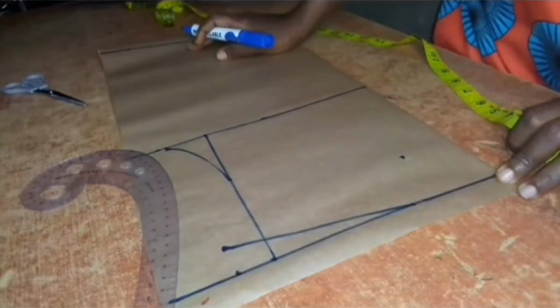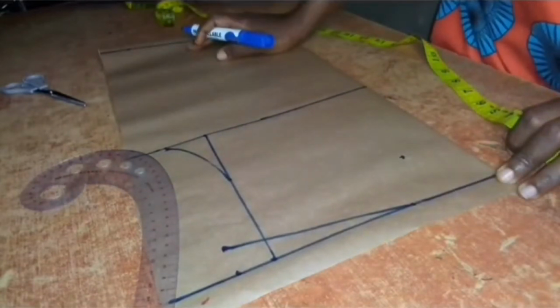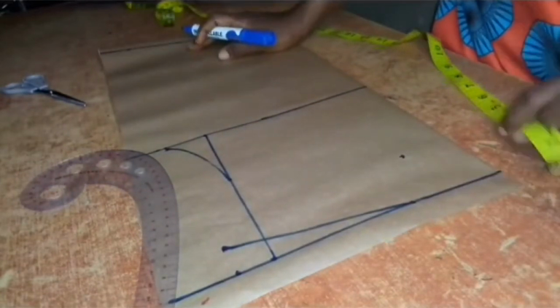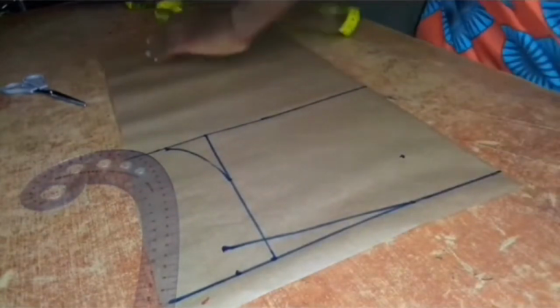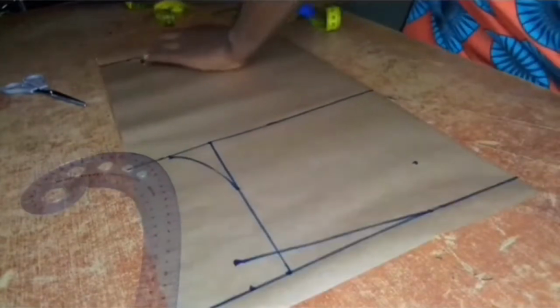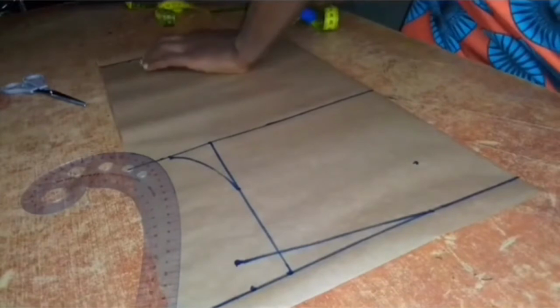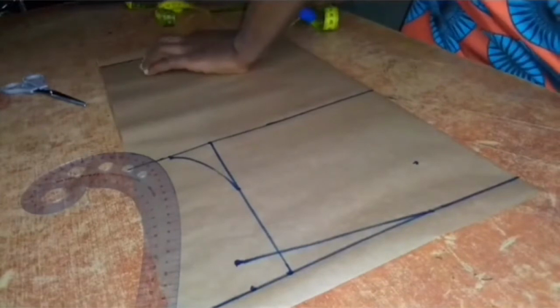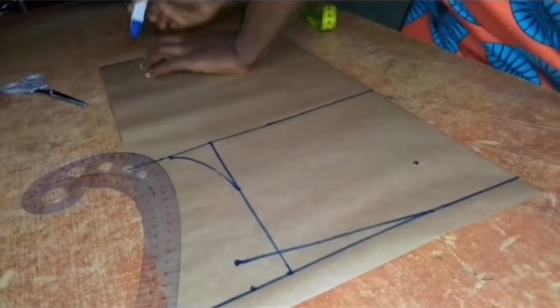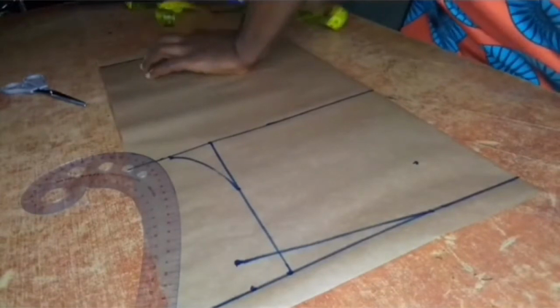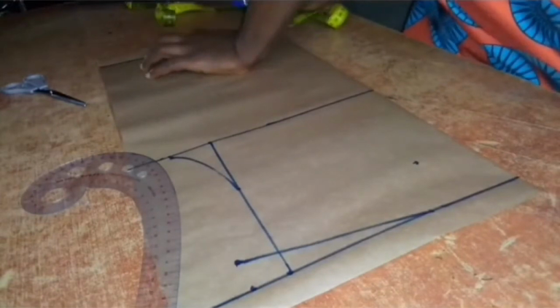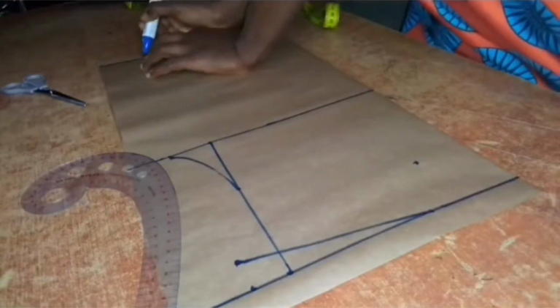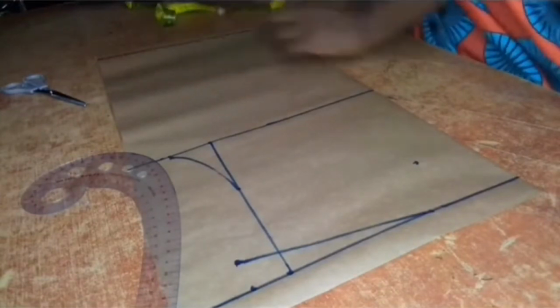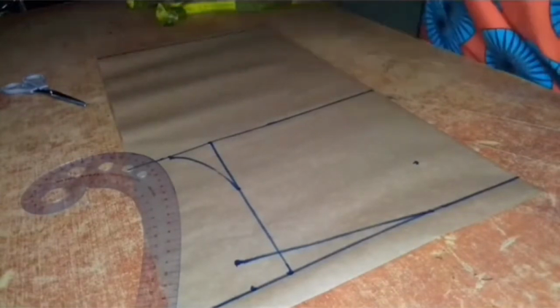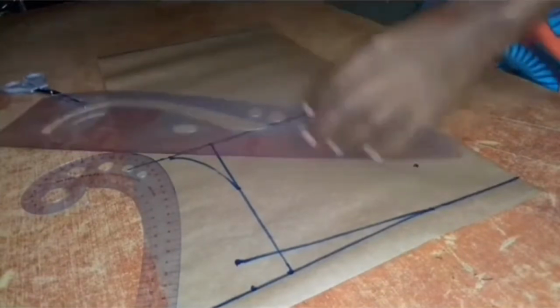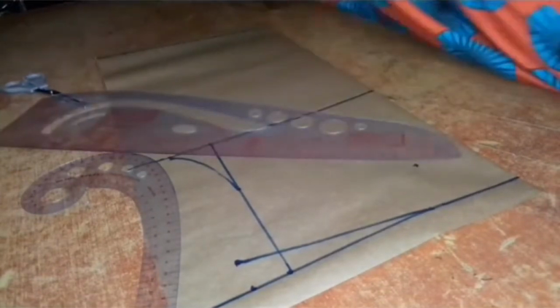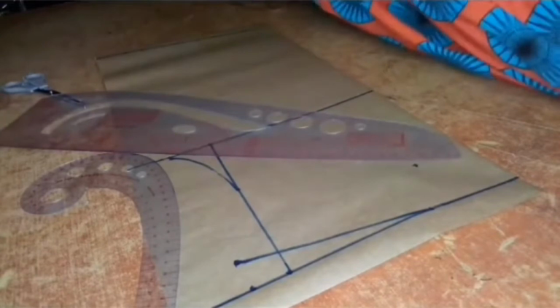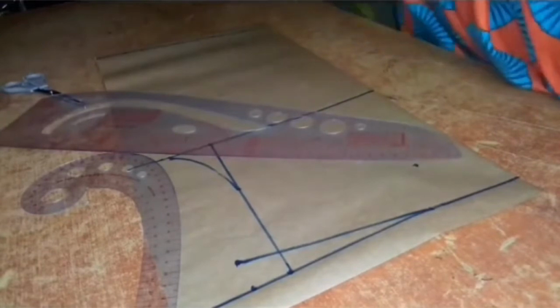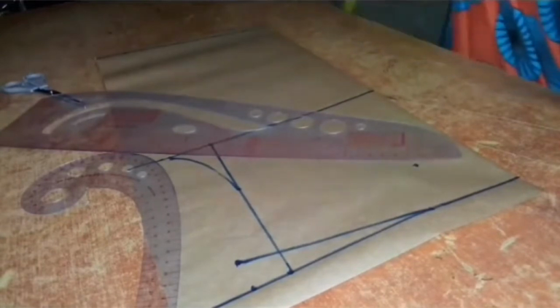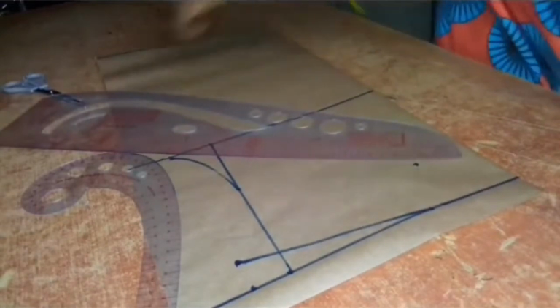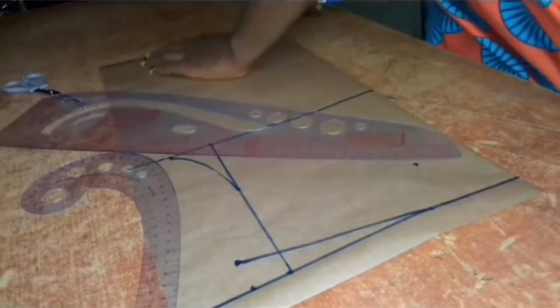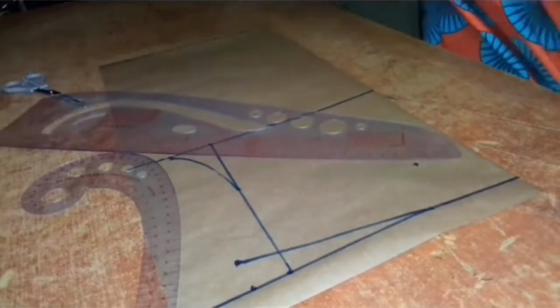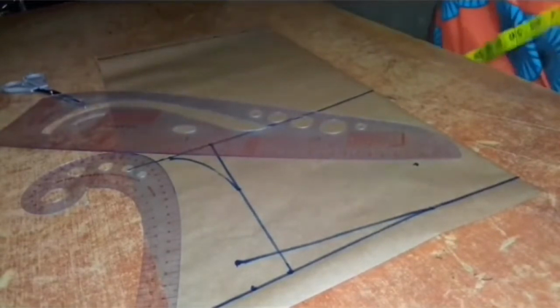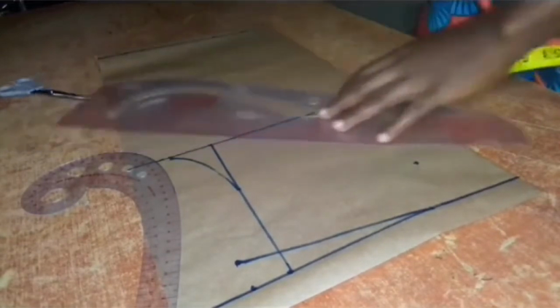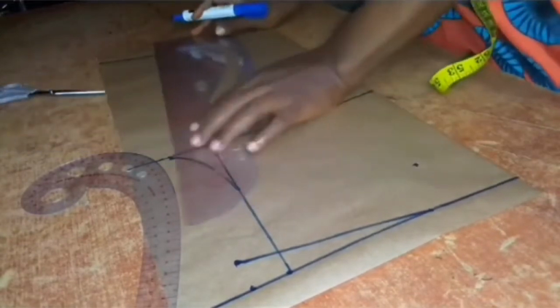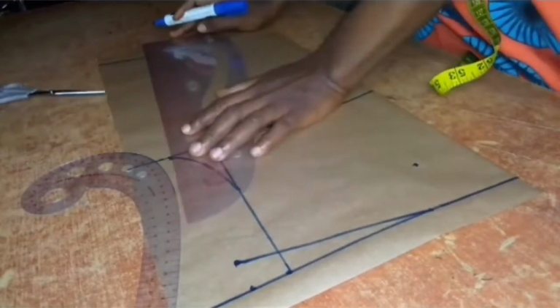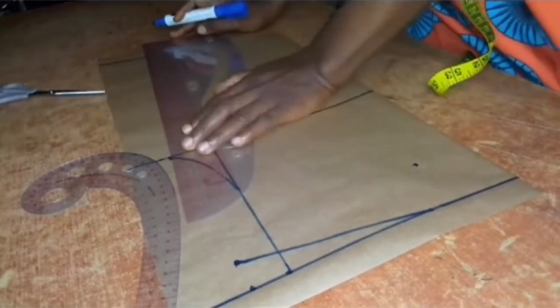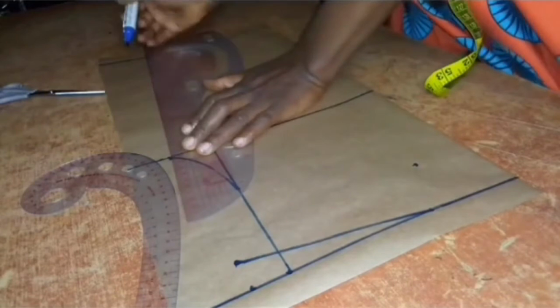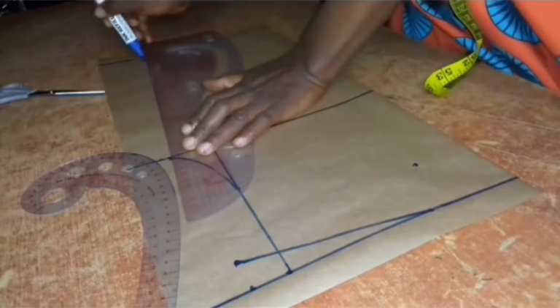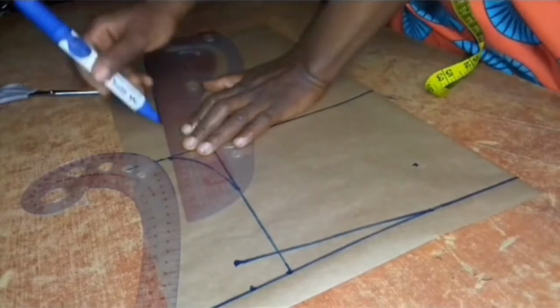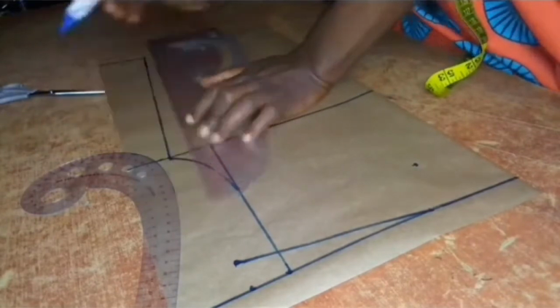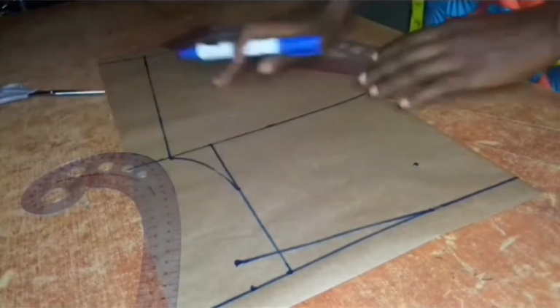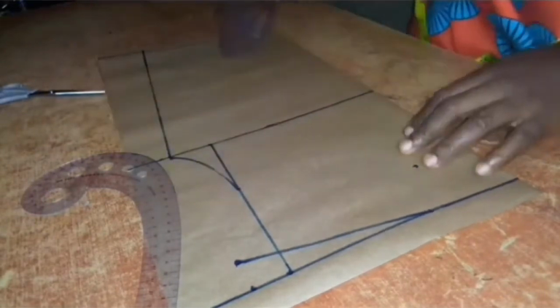Then on the length of my top I would be putting a quarter of my waist measurement, which is 7.25 inches, and I'll connect the two lines together — the bust line to the waist line — like so.